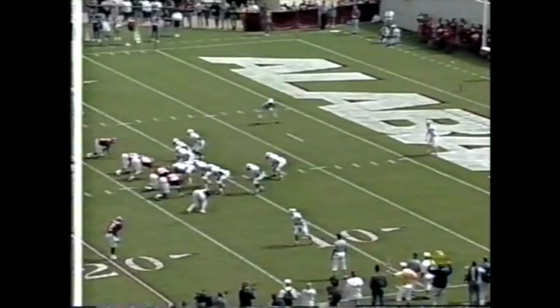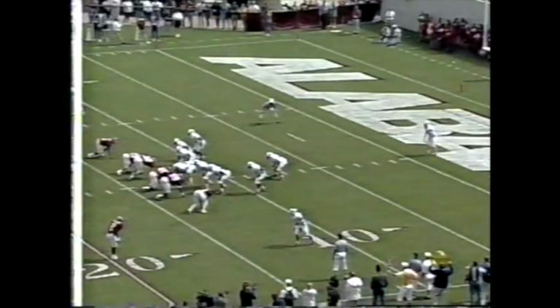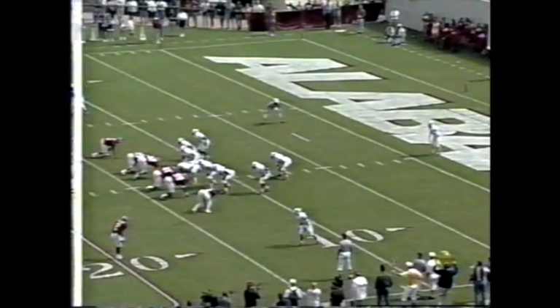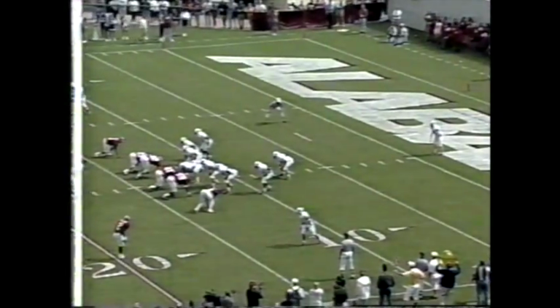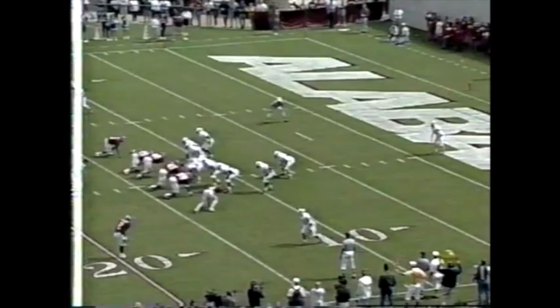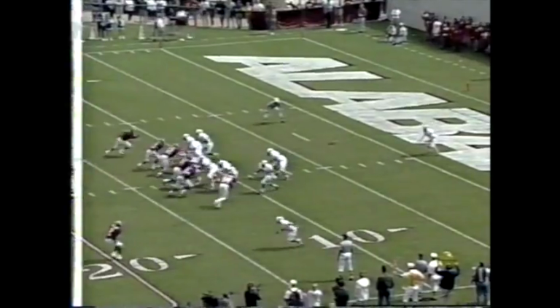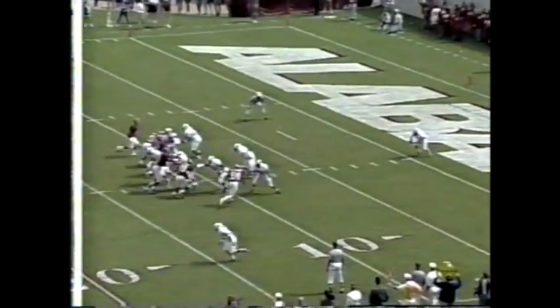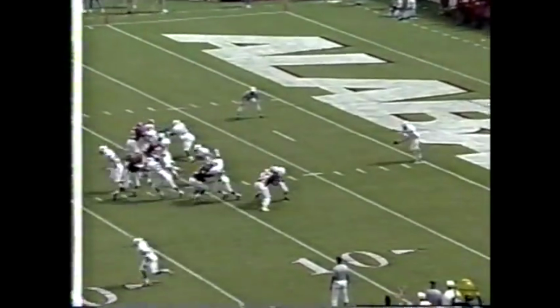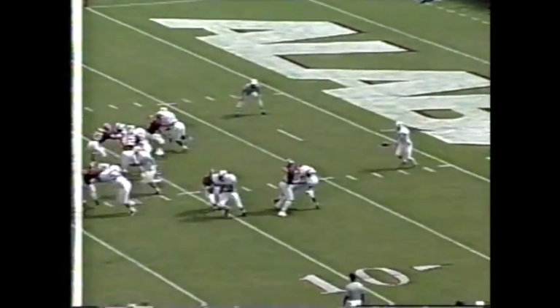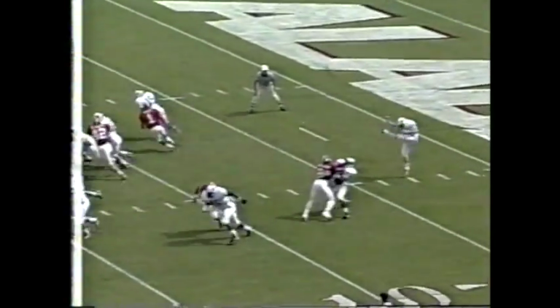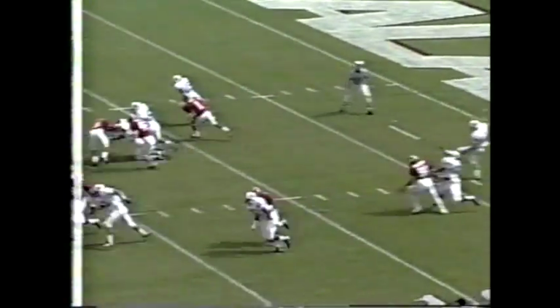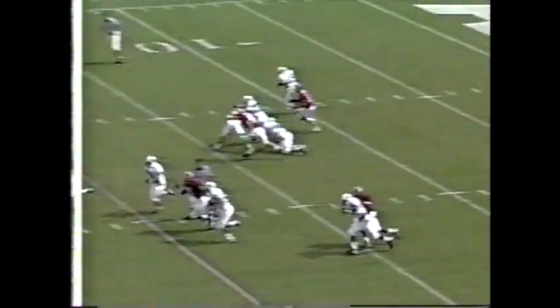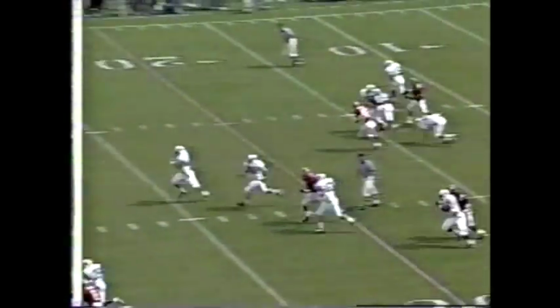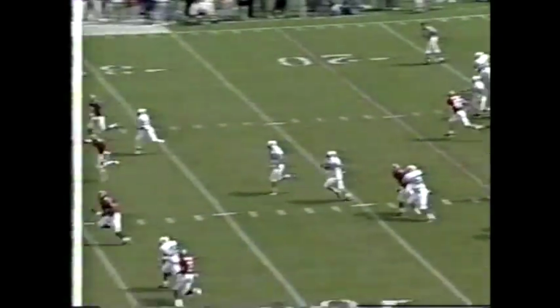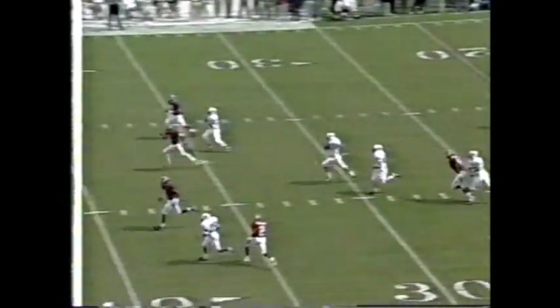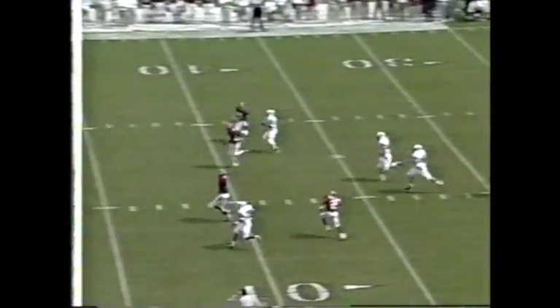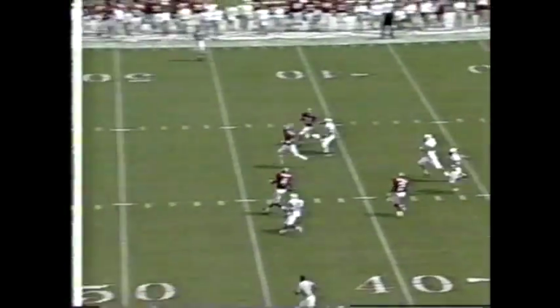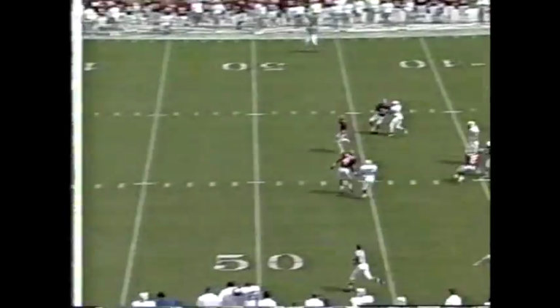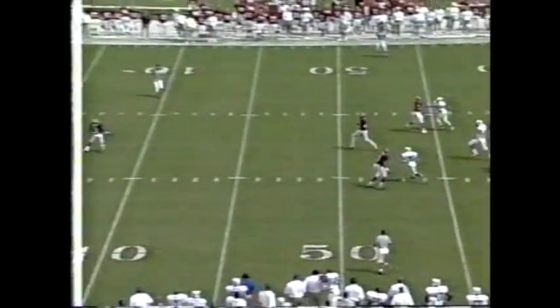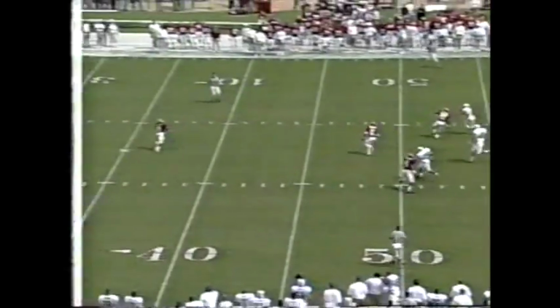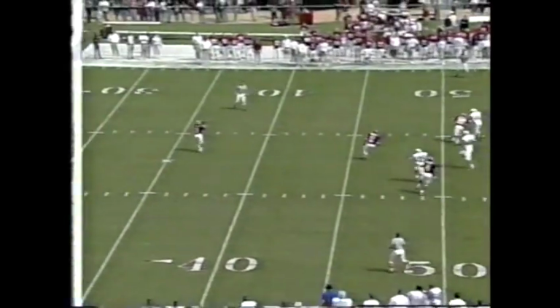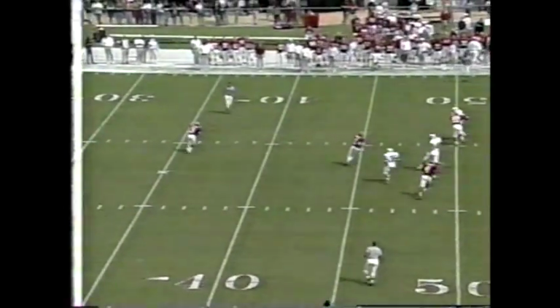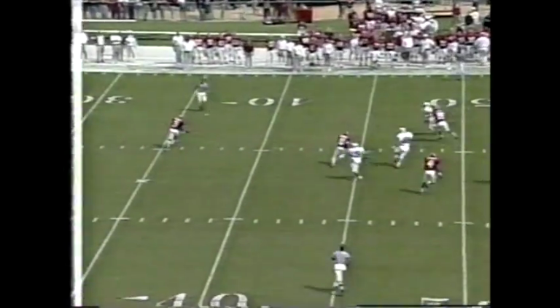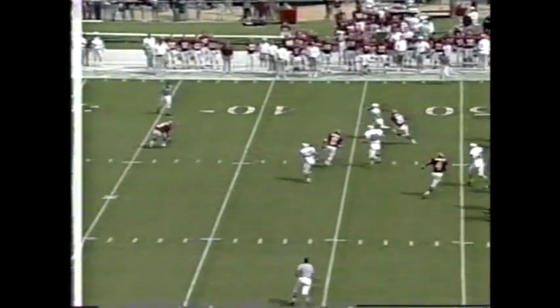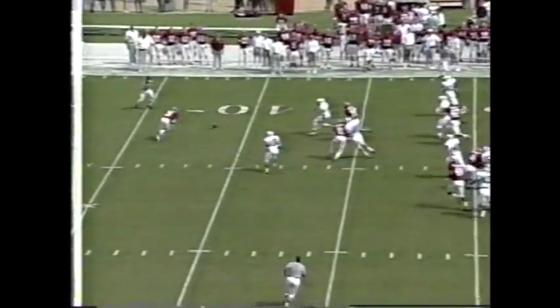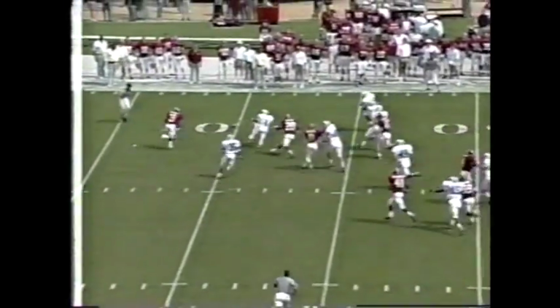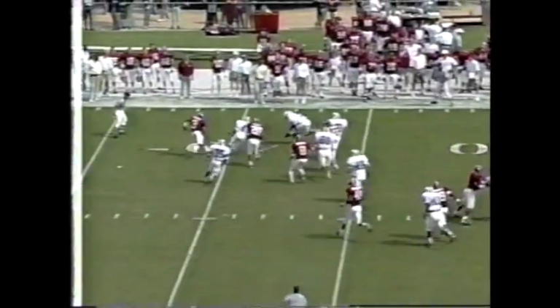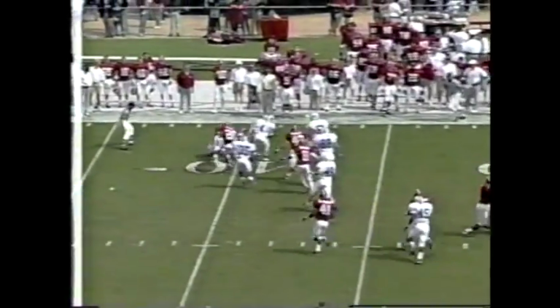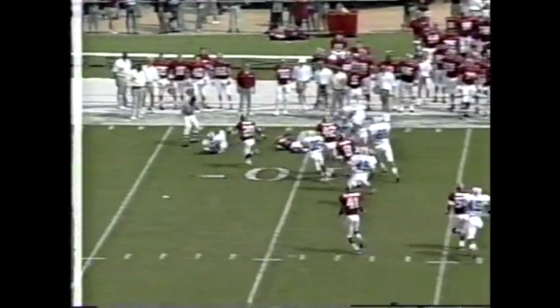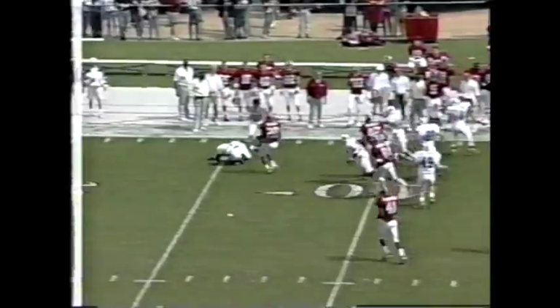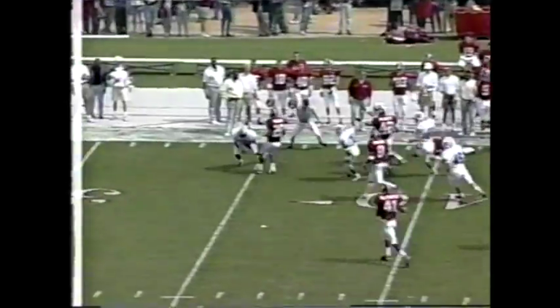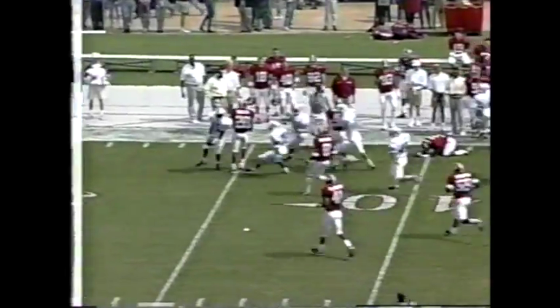Tim Couch warming up on the sidelines — we'll probably see him in the next possession. Jimmy Carter, hit this one nice, and we've got the return on, looks like. Kentucky comes up with another fumble.